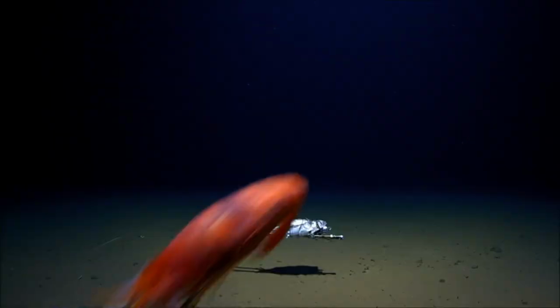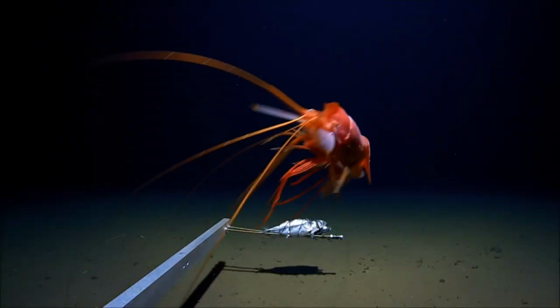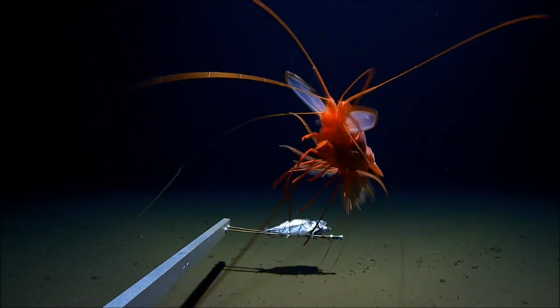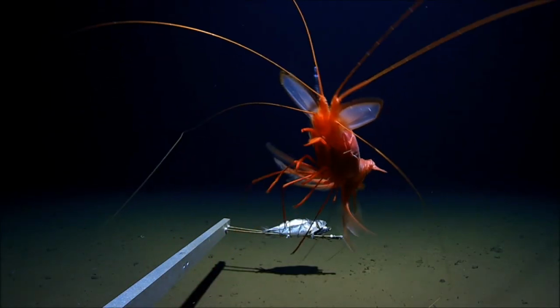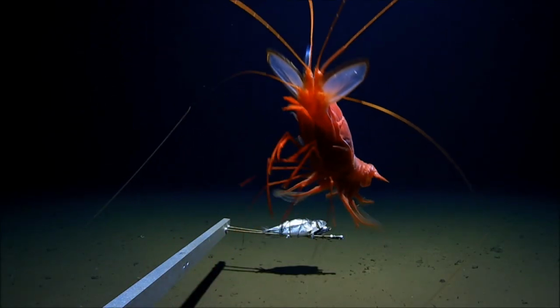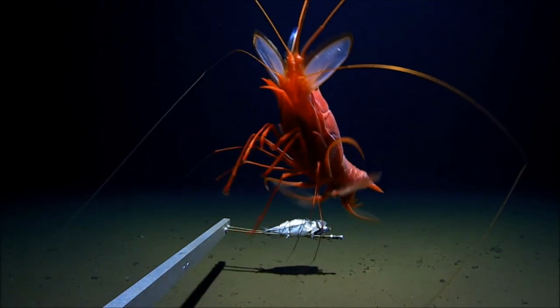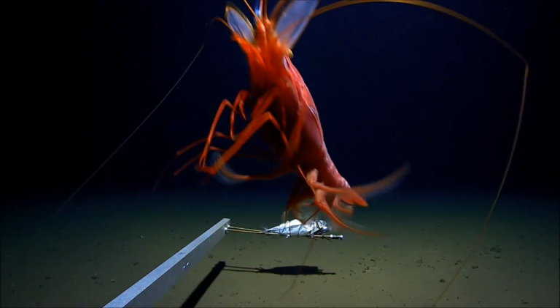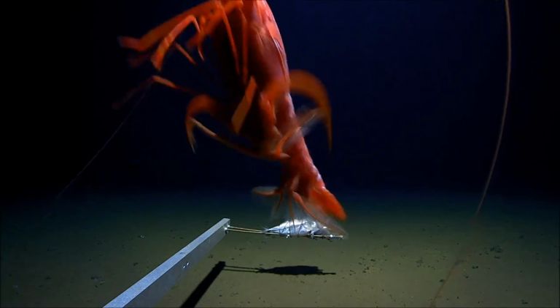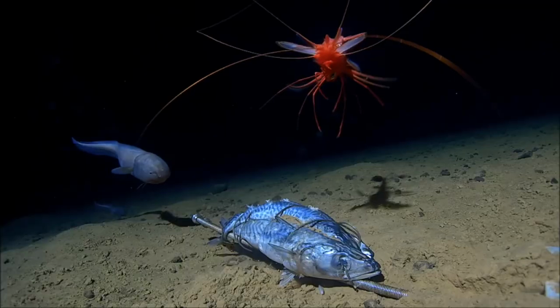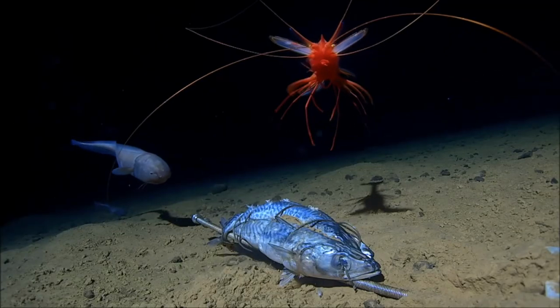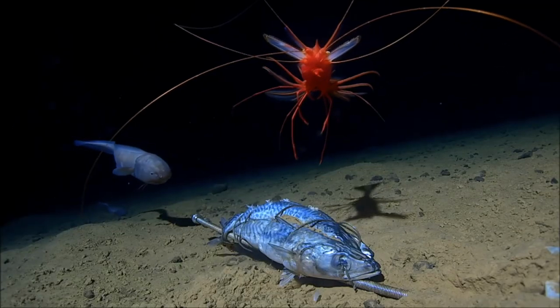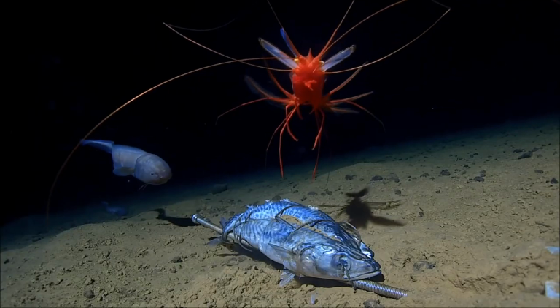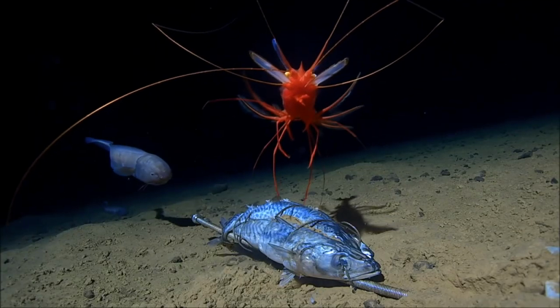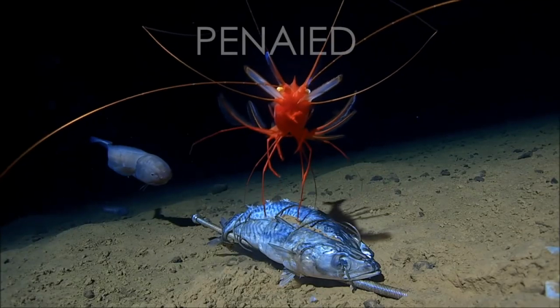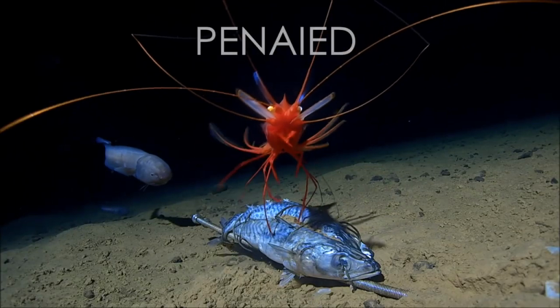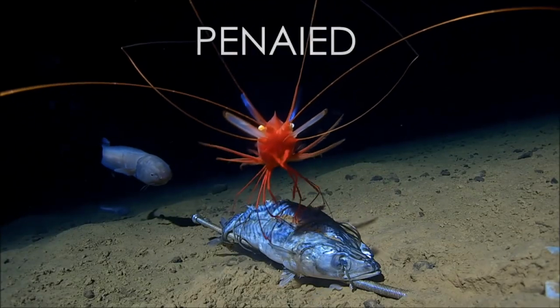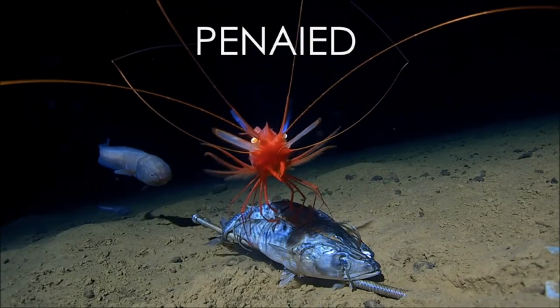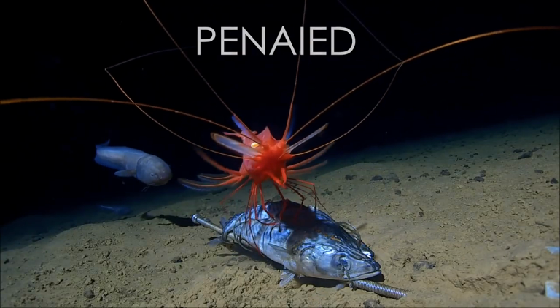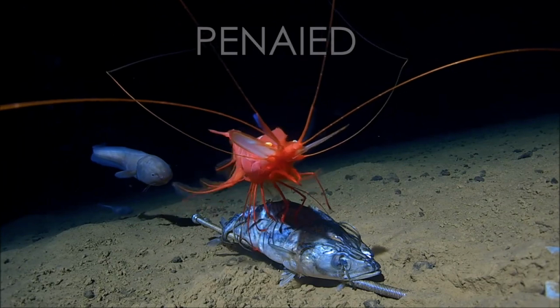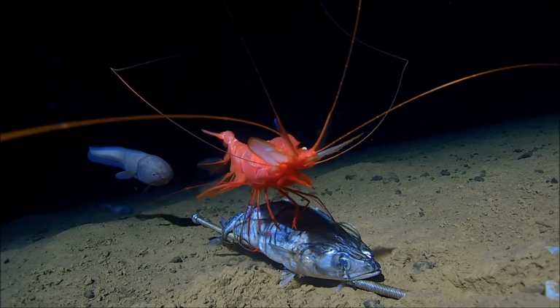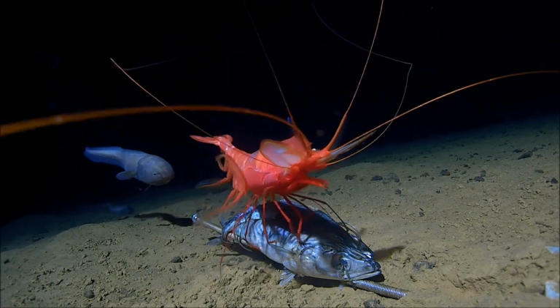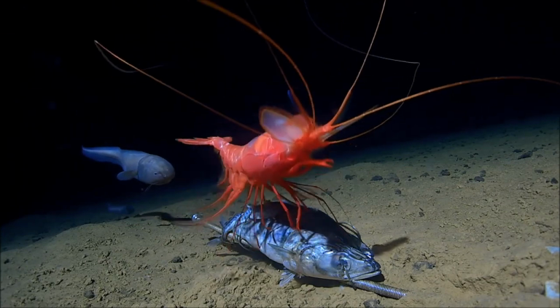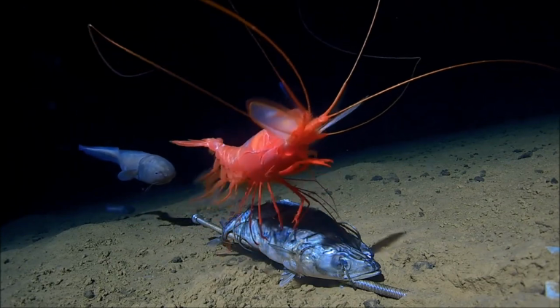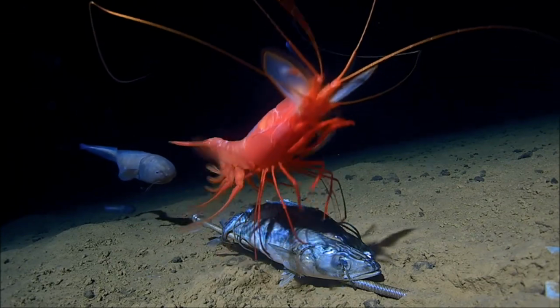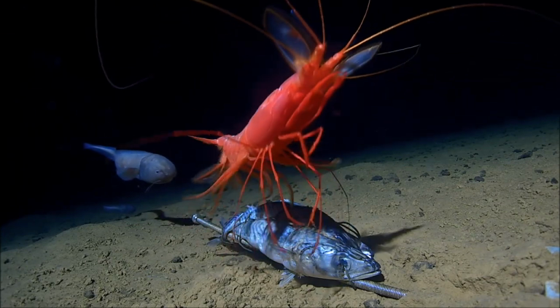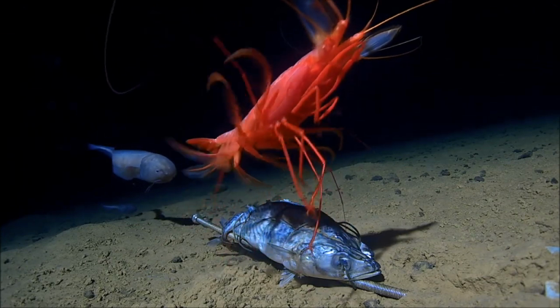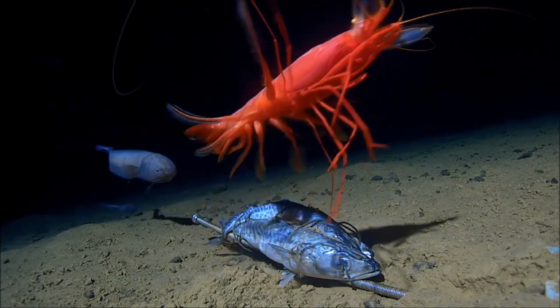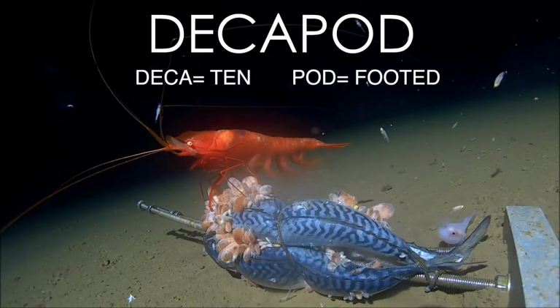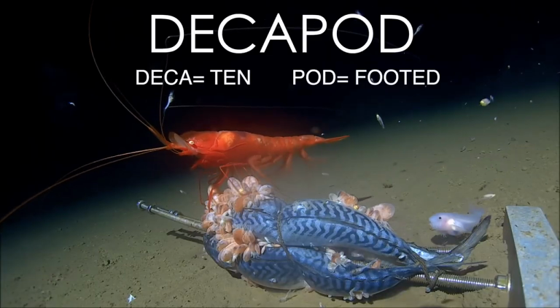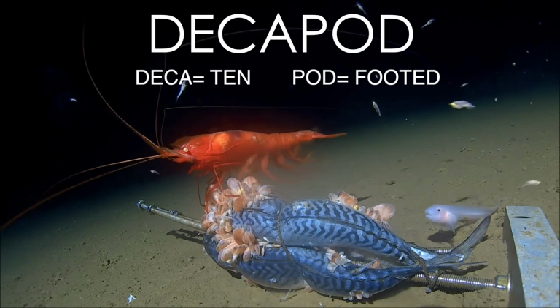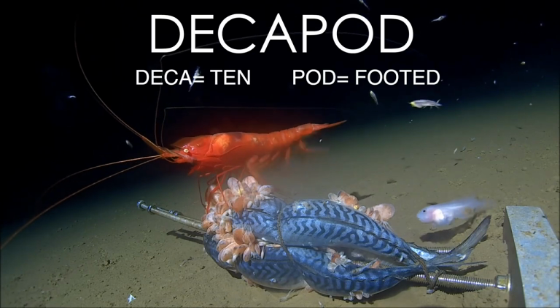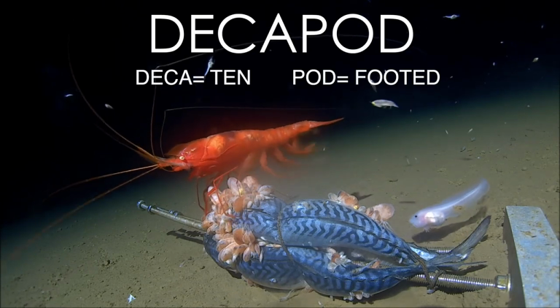Whoa! Look at this guy! This is a fabulous deep sea prawn, otherwise known as a Penaeidae. This little diva is a crustacean that shares the Decapod order with all crabs, lobsters, prawns, and shrimp. Deca, meaning ten, and pod, meaning footed.